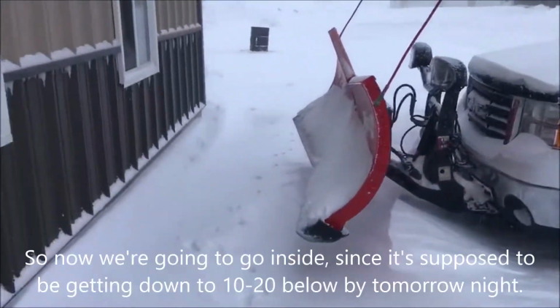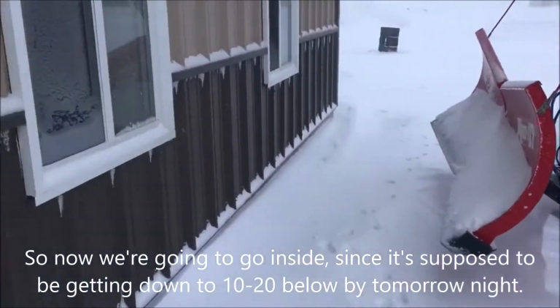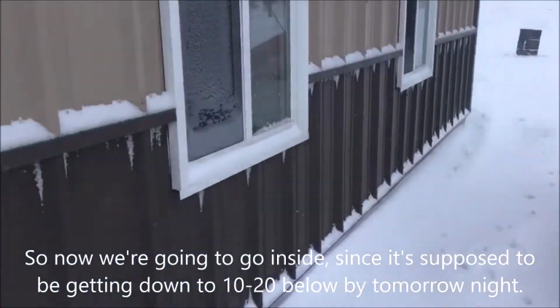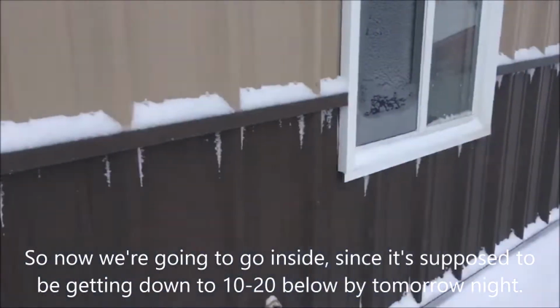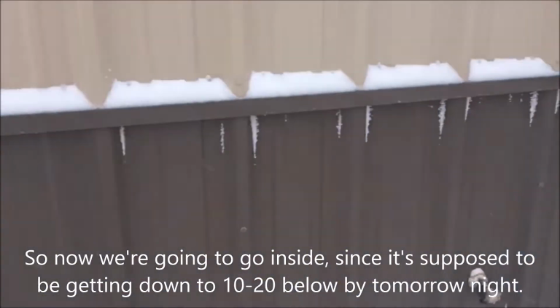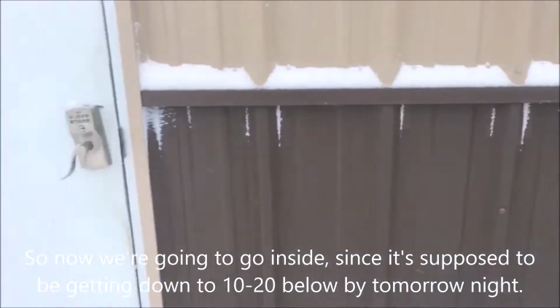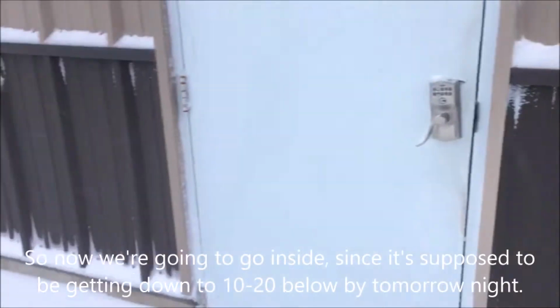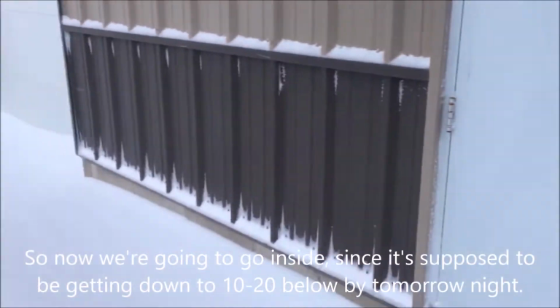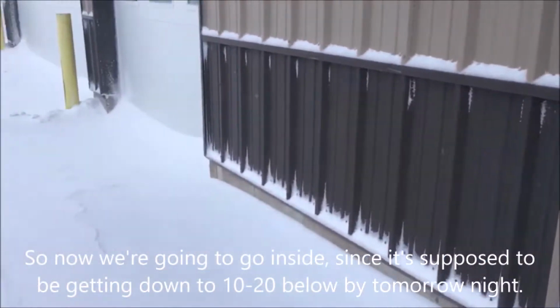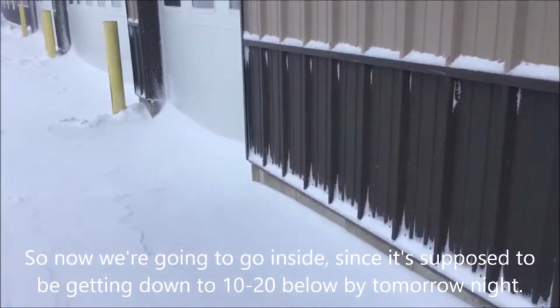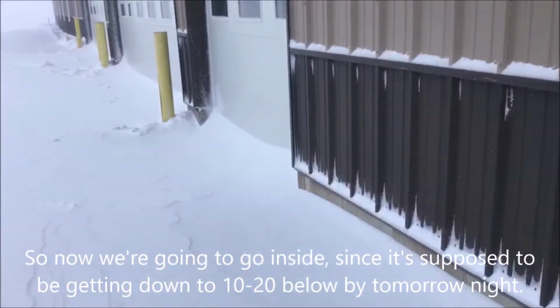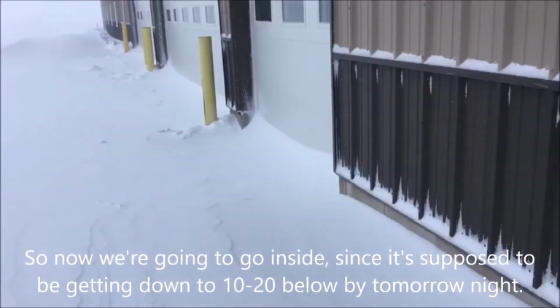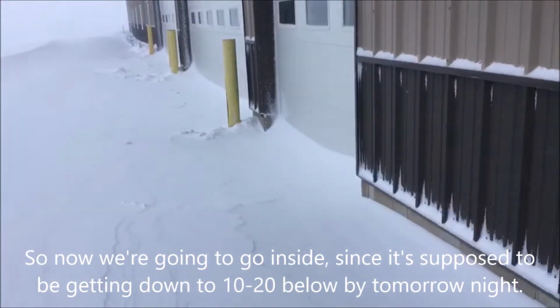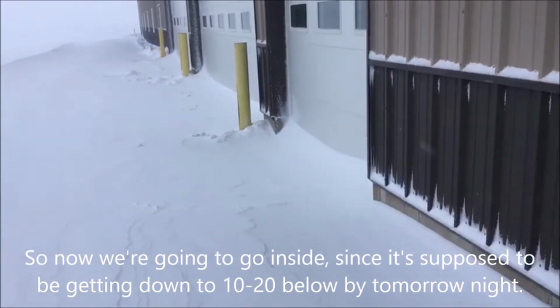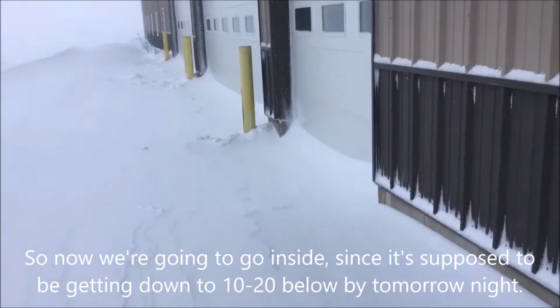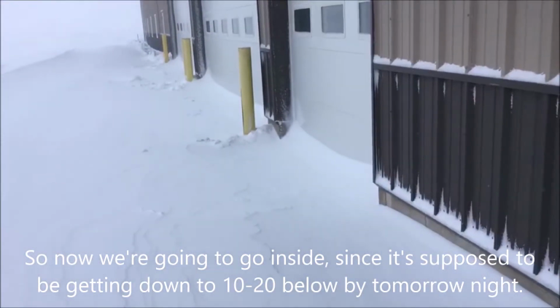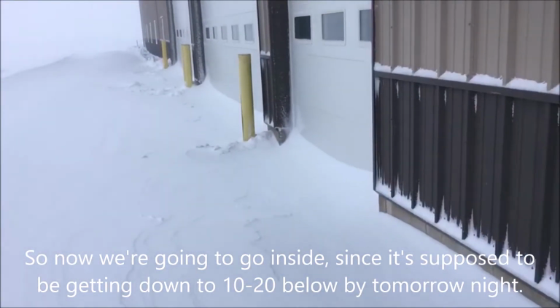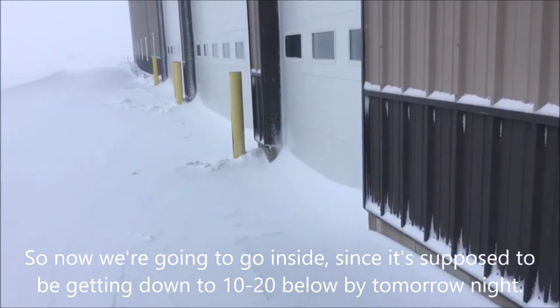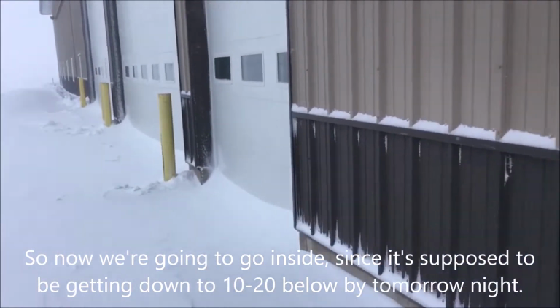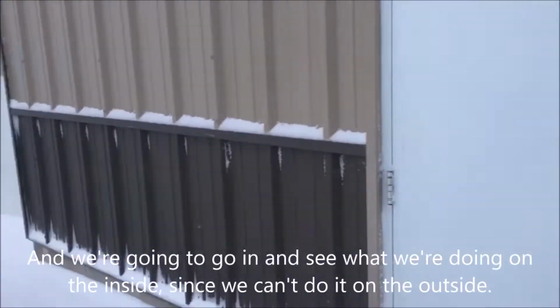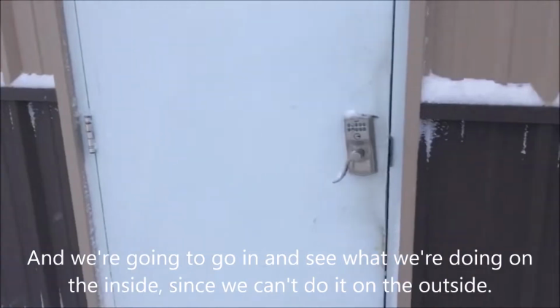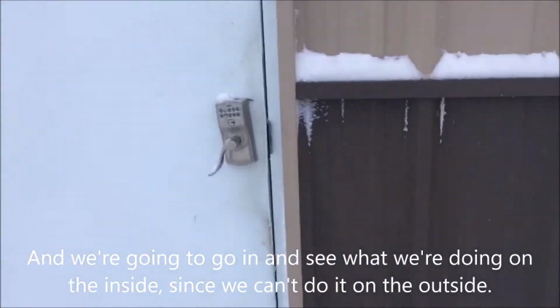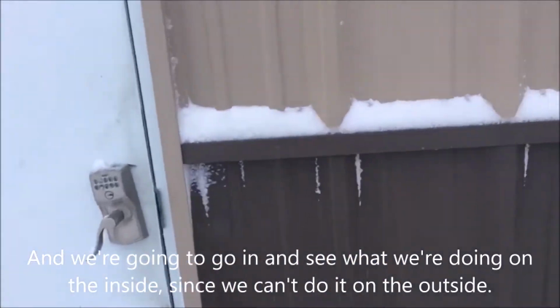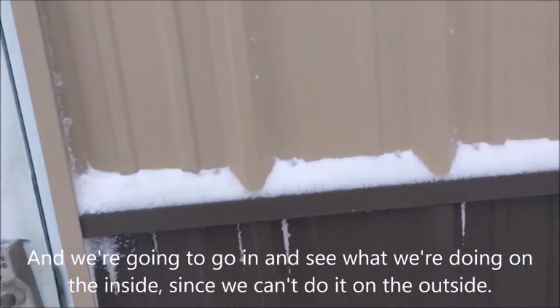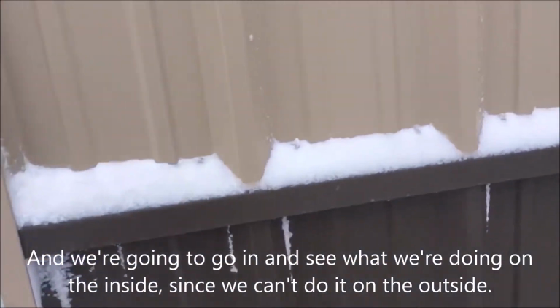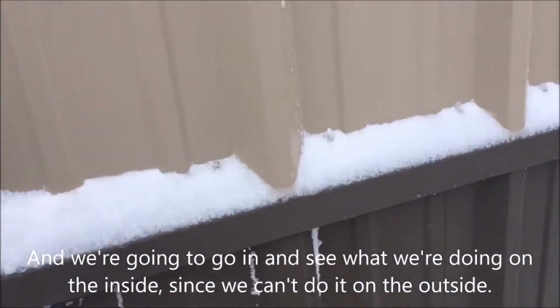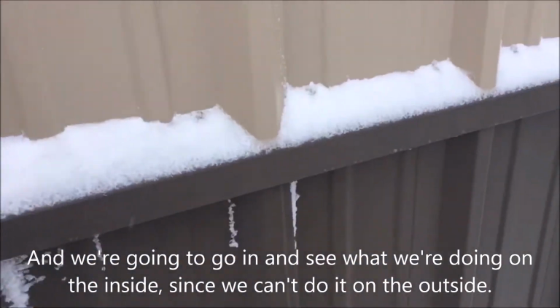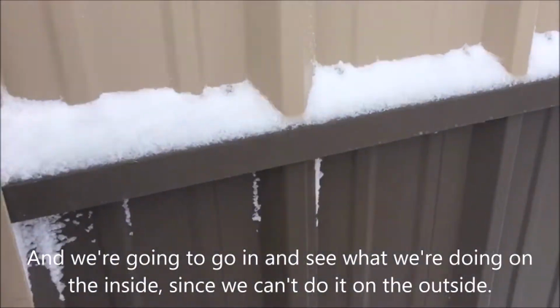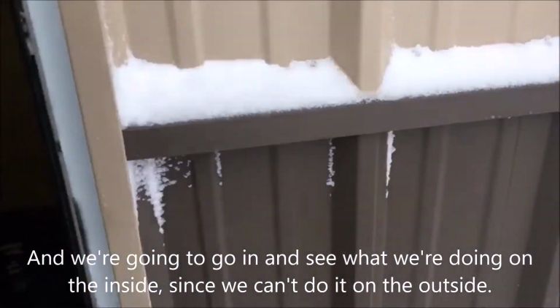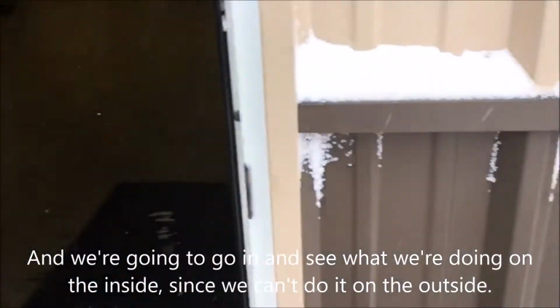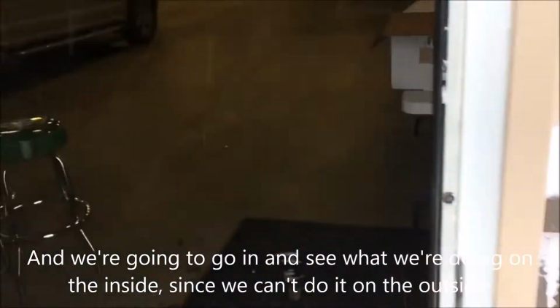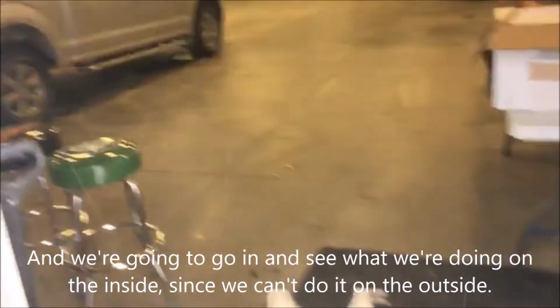So now we're going to go inside, since it's supposed to get down to 10 to 20 below by tomorrow night. We're going to go in and see what we're doing on the inside since we can't do it on the outside.